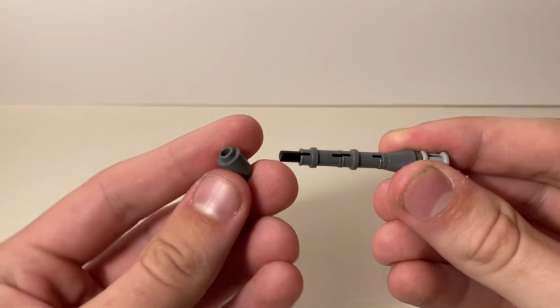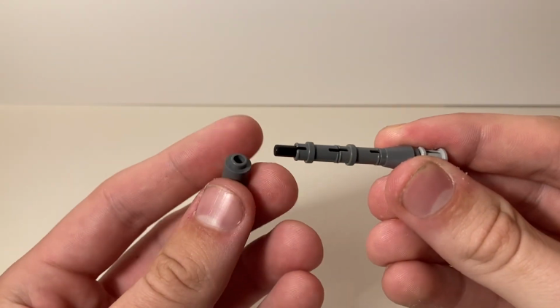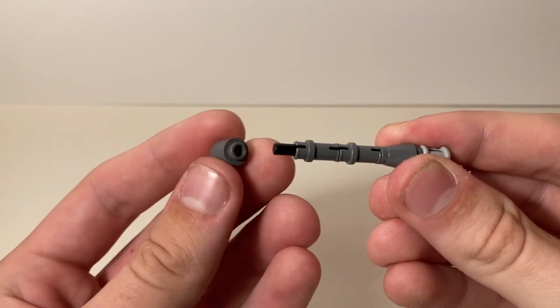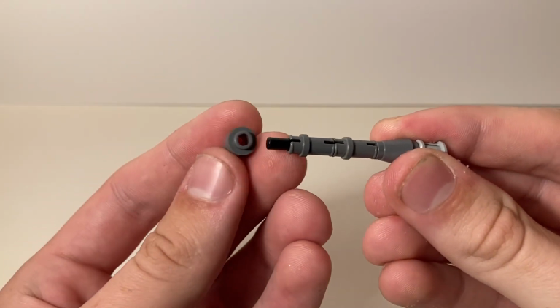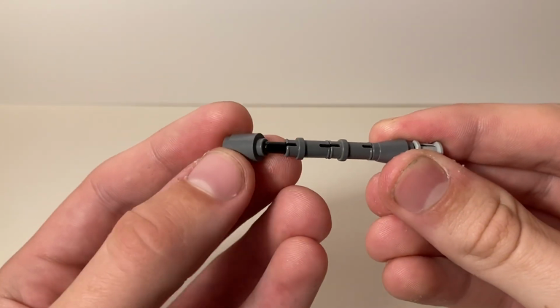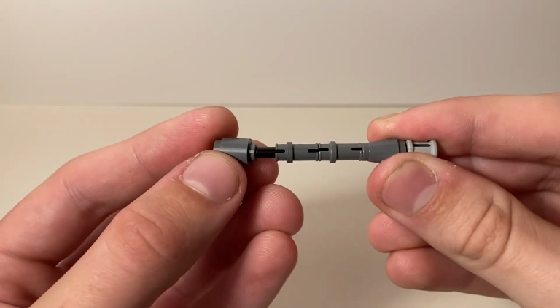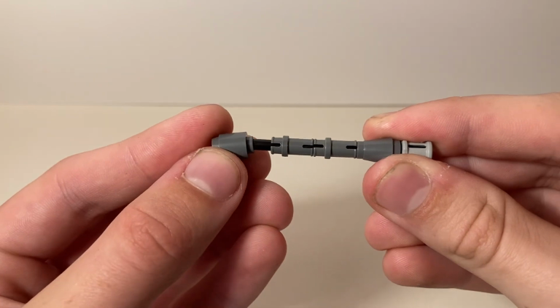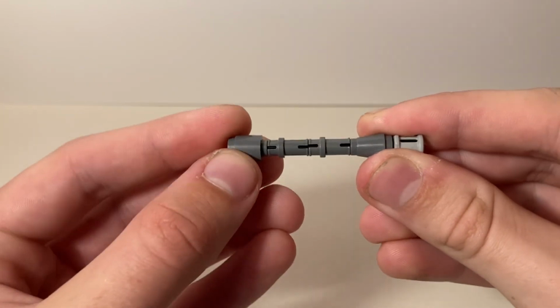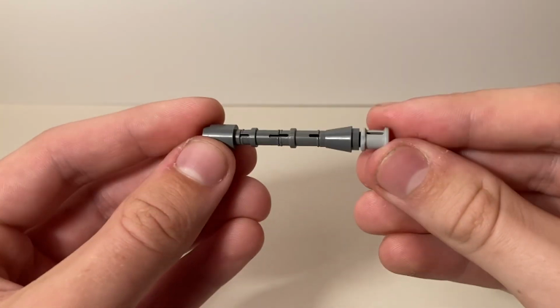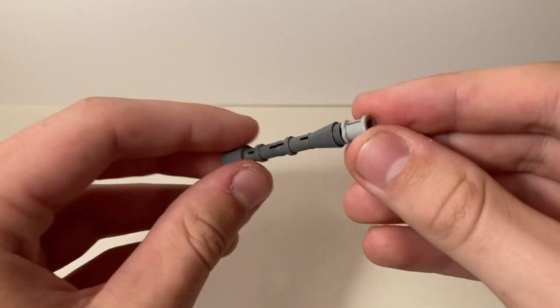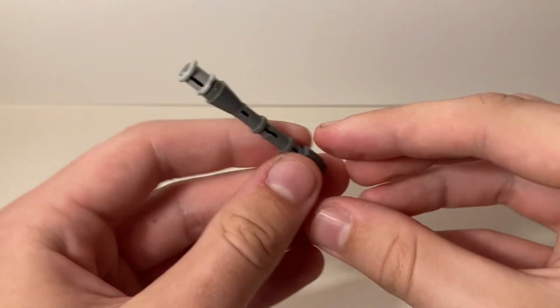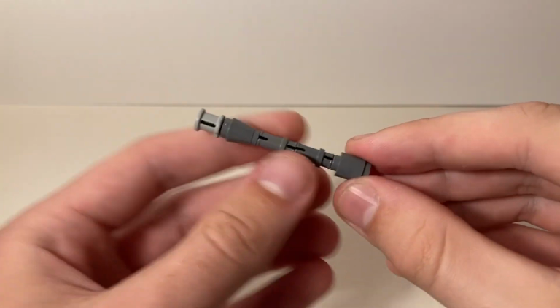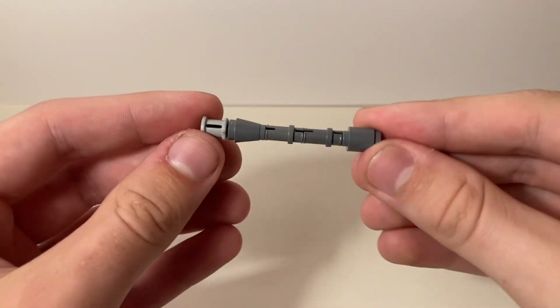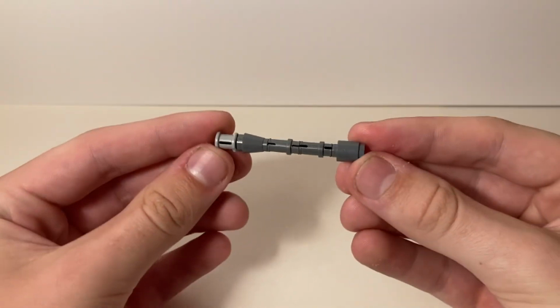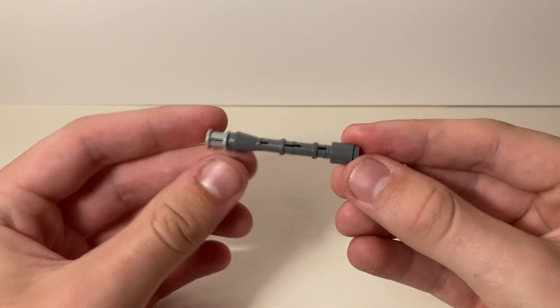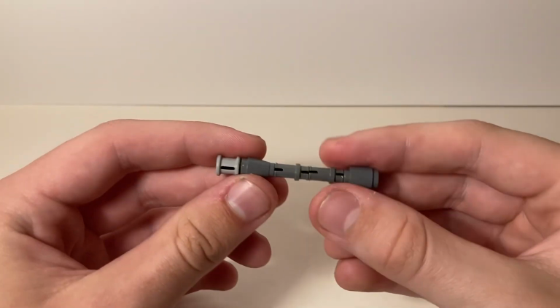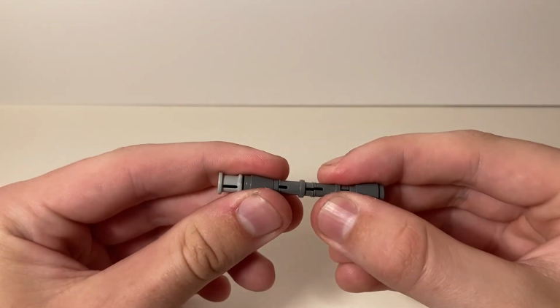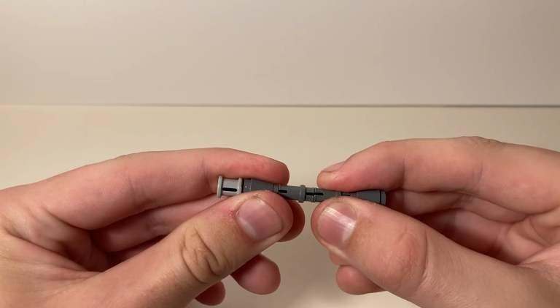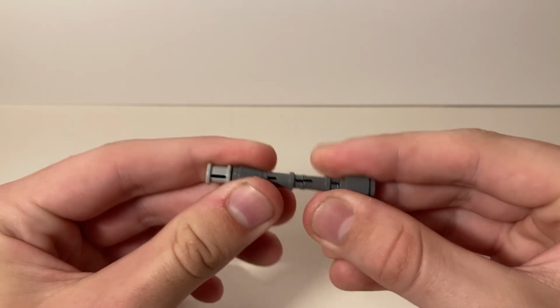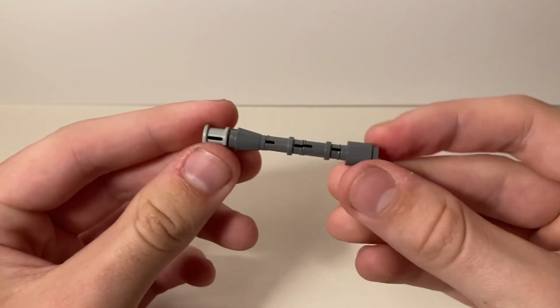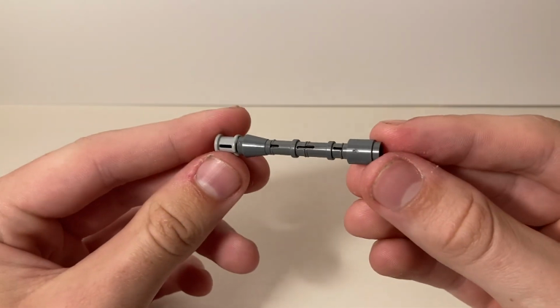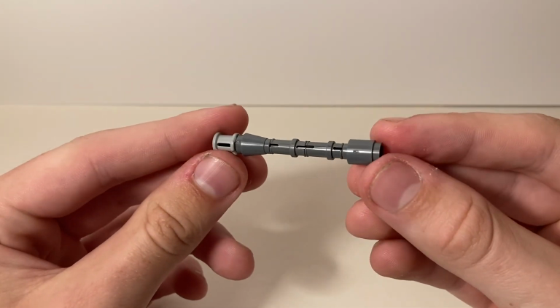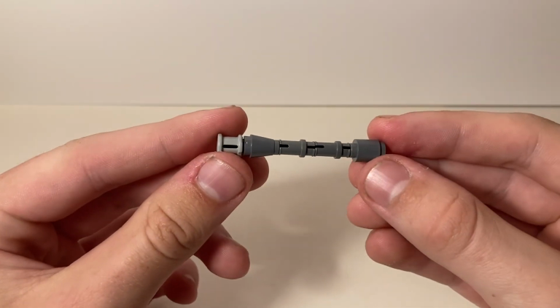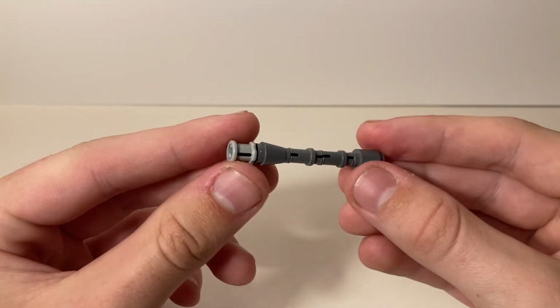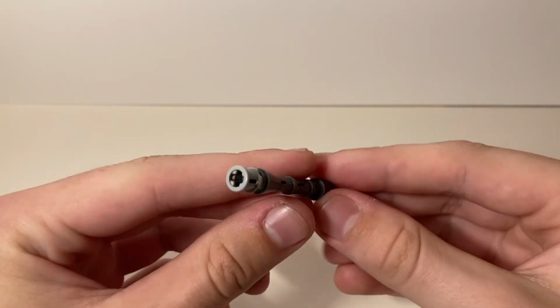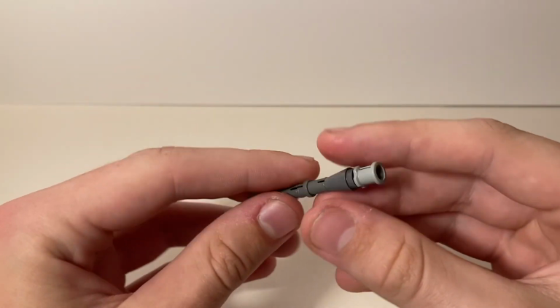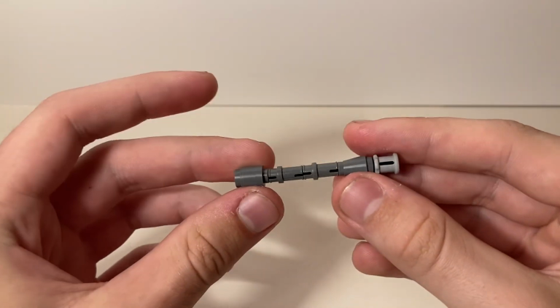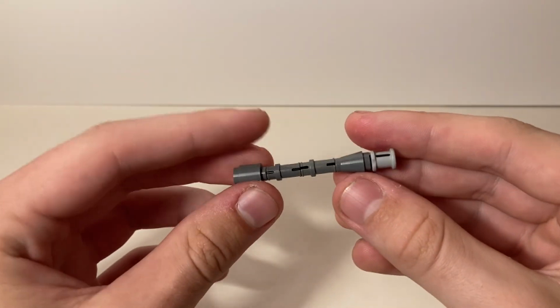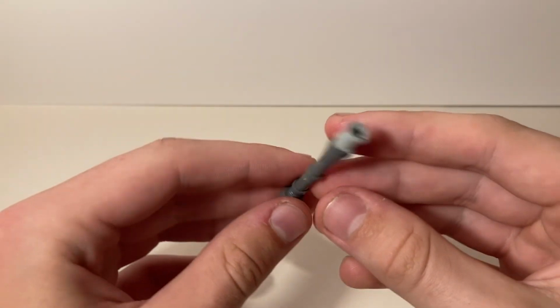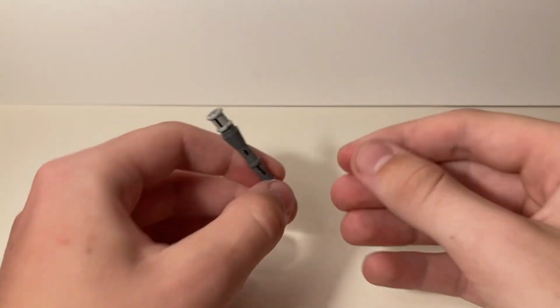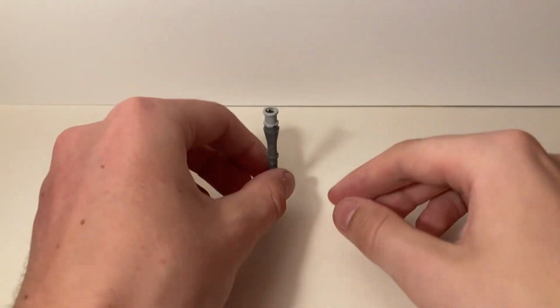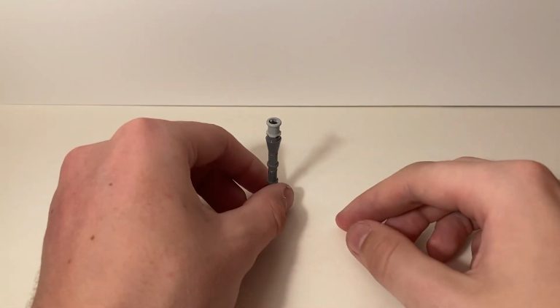And I put the short end of the Technic pin in the back. Then at the very end, we're going to apply this circular one-by-one, and it's going to clamp it all together. So this is my Panzer IV Ausf G barrel. It's a very simple design, but I think it does exactly what it needs to do, and I think it looks great on the tank.